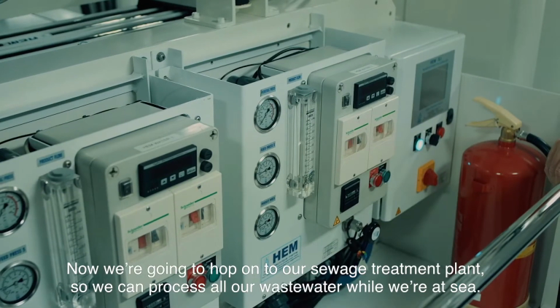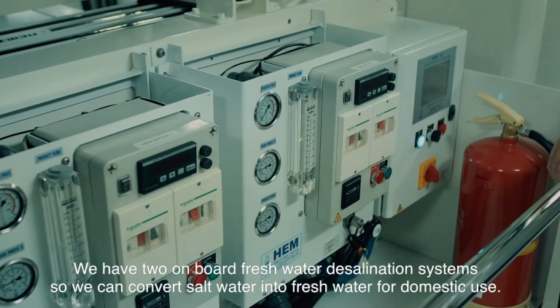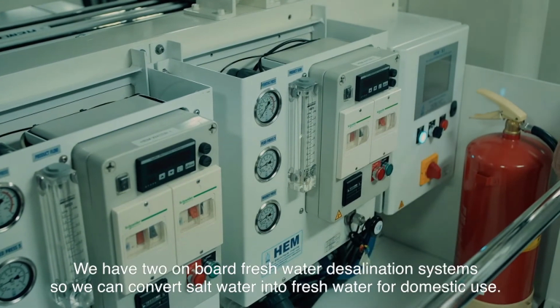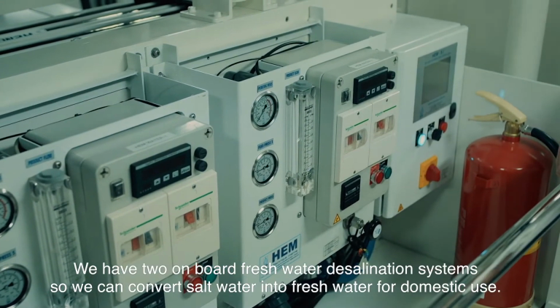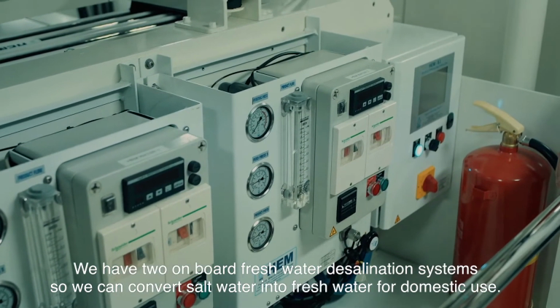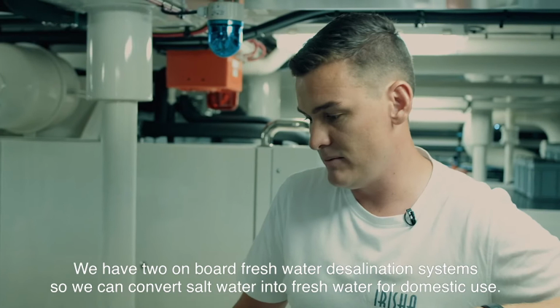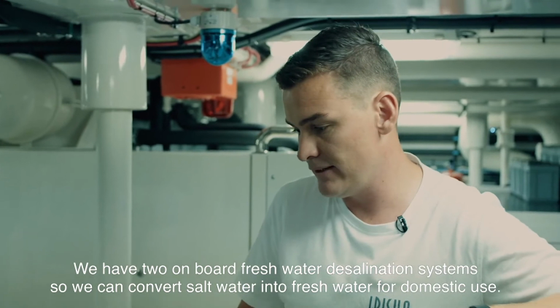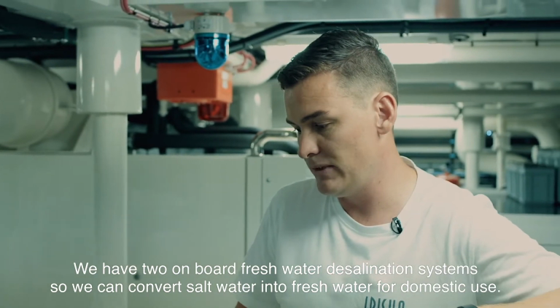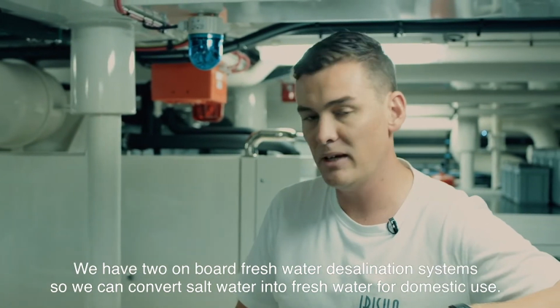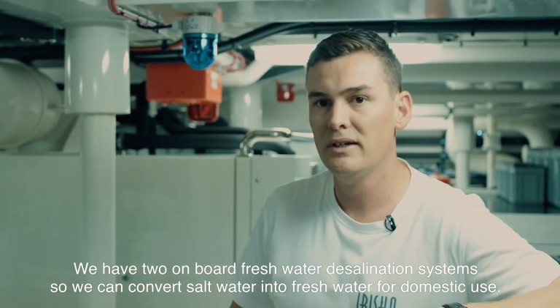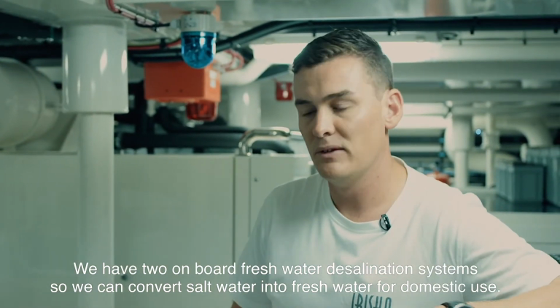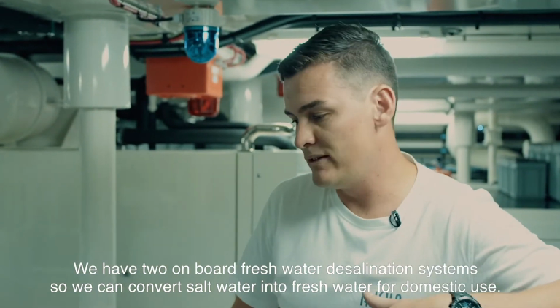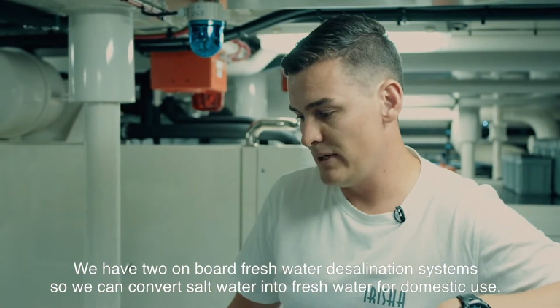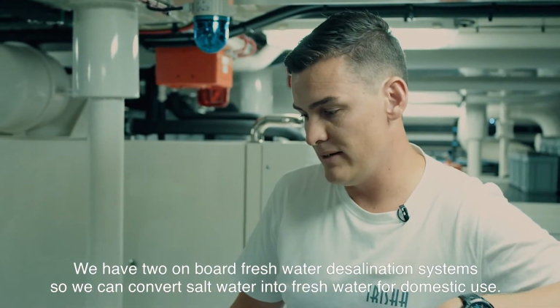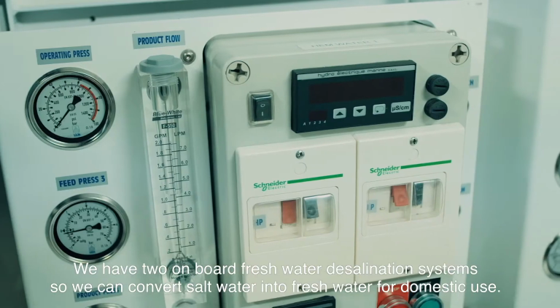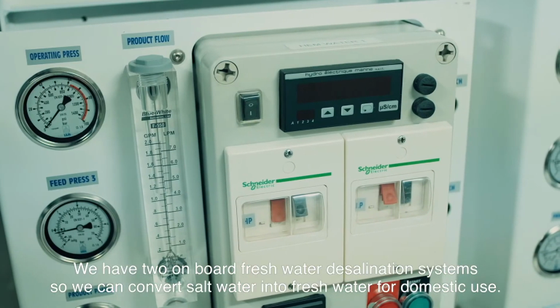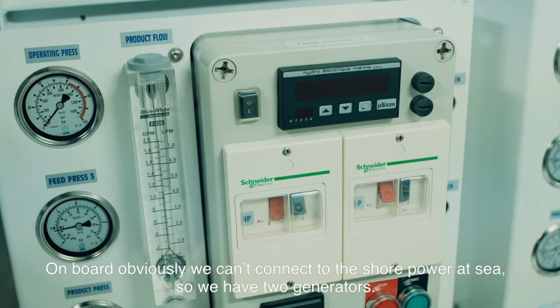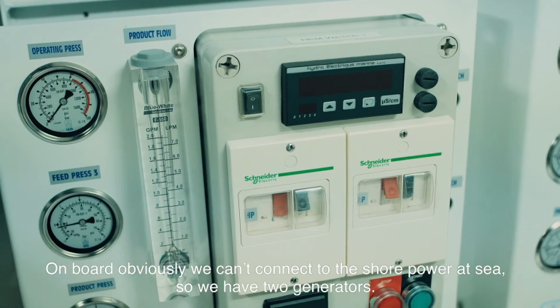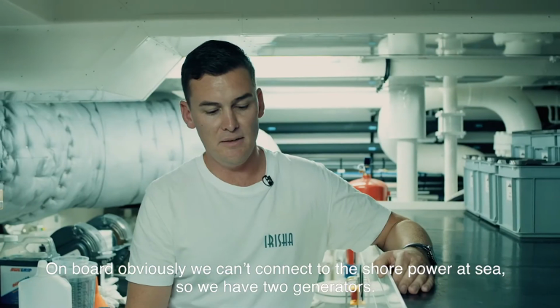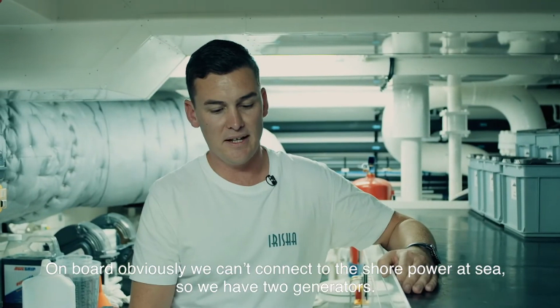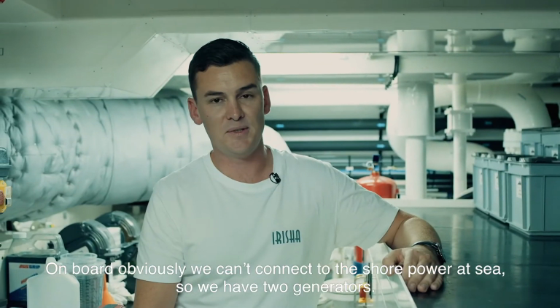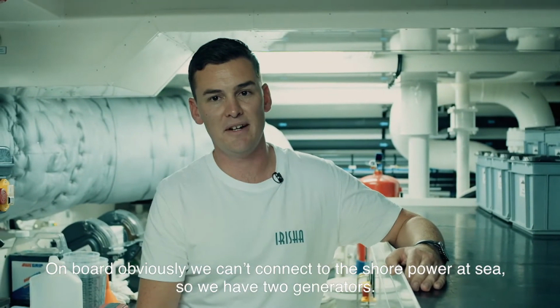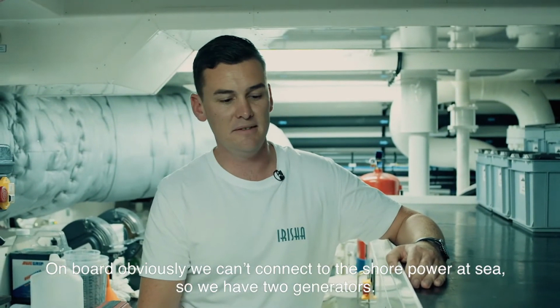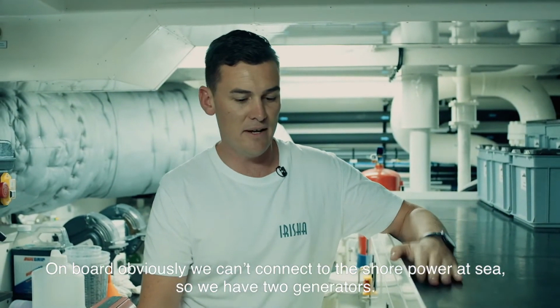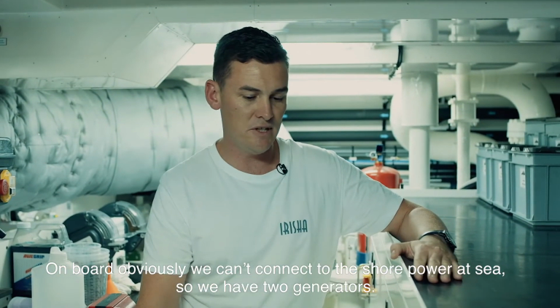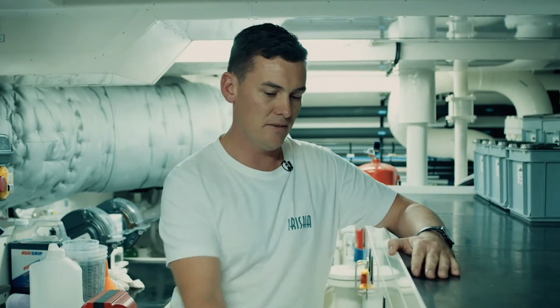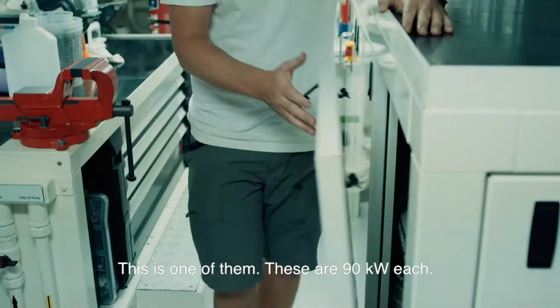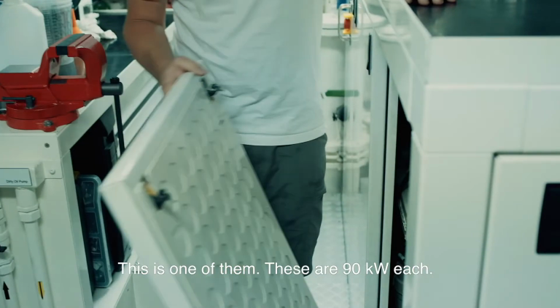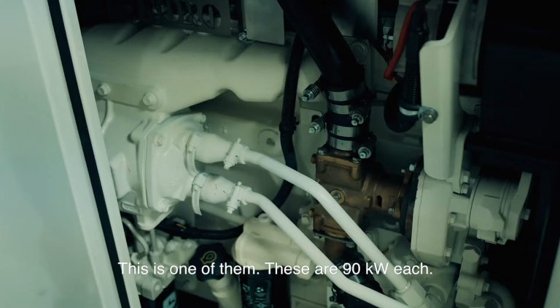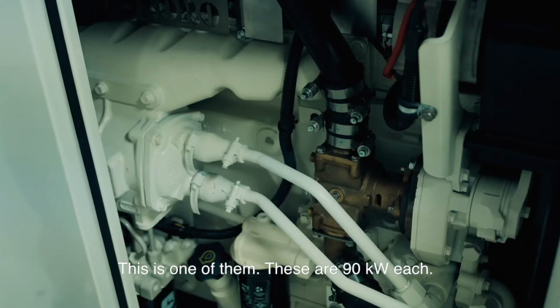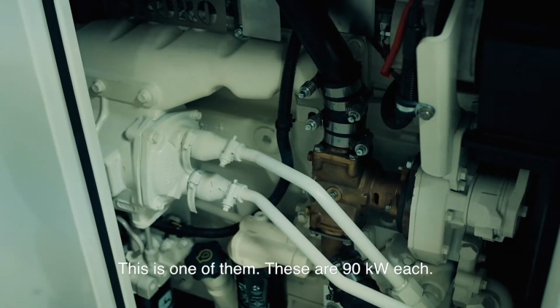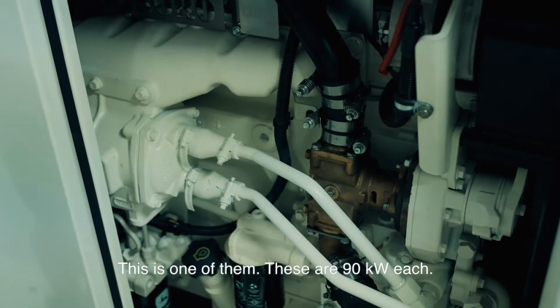We have two on board fresh water generating systems so we can convert the salt water into fresh water for domestic use. On board, we can't connect to shore power at sea, so we have two generators. This is one of them — these are 90 kilowatts each.